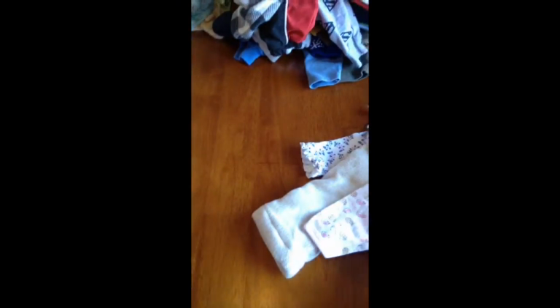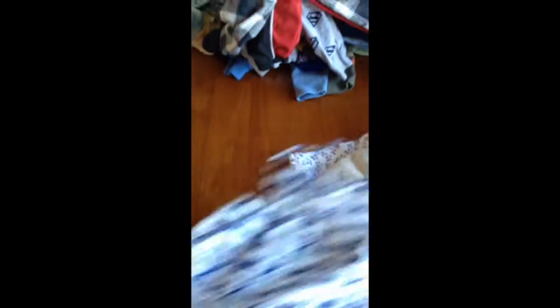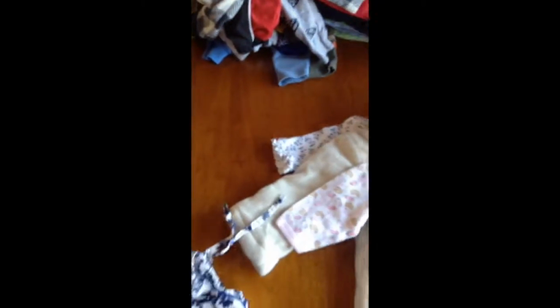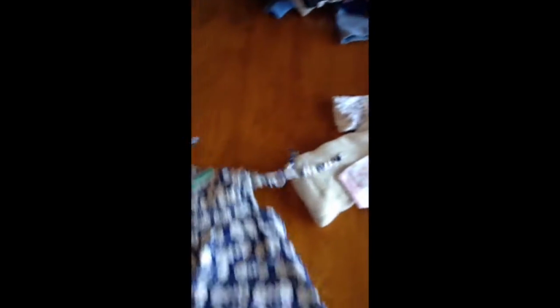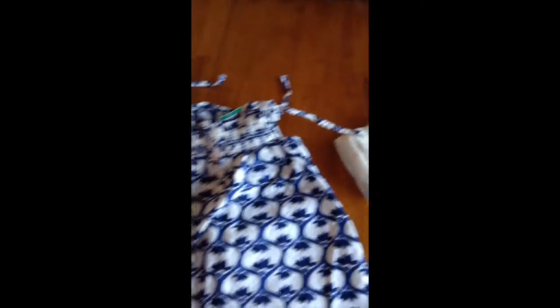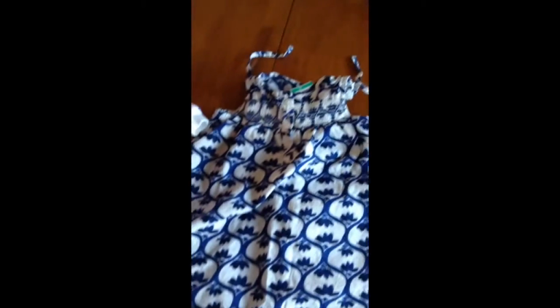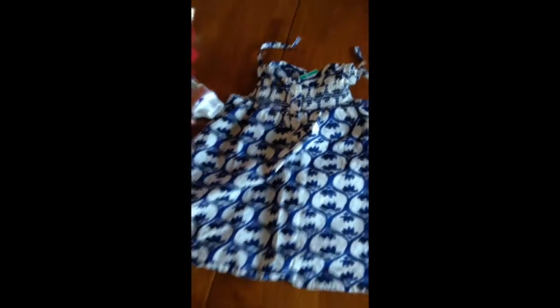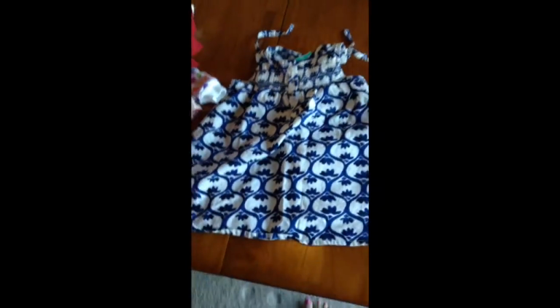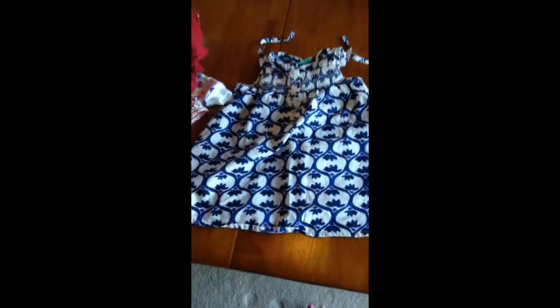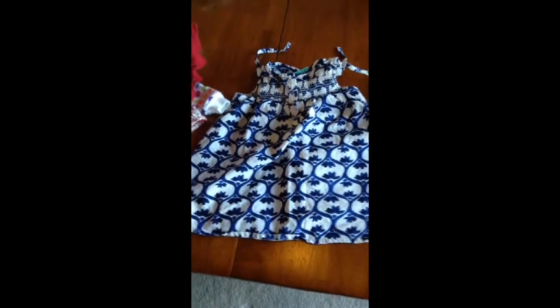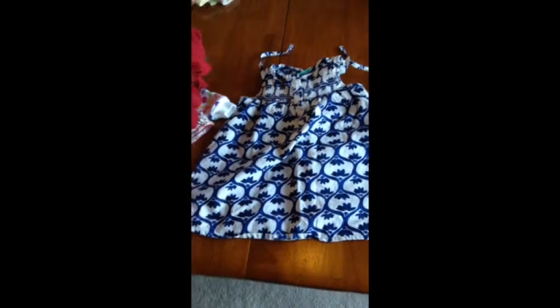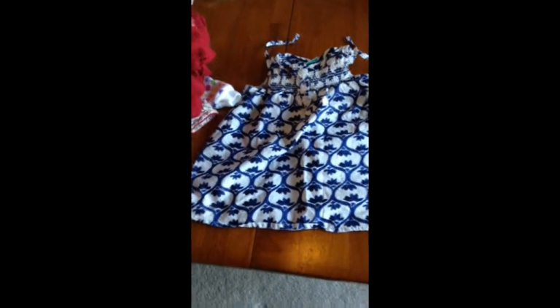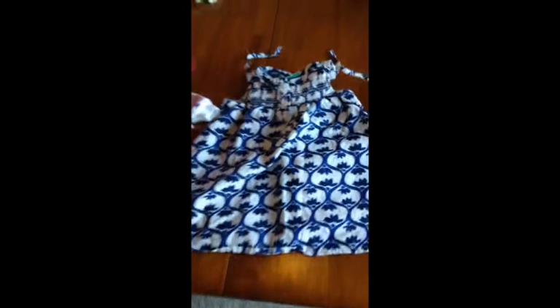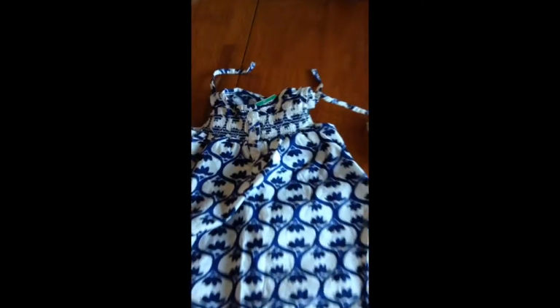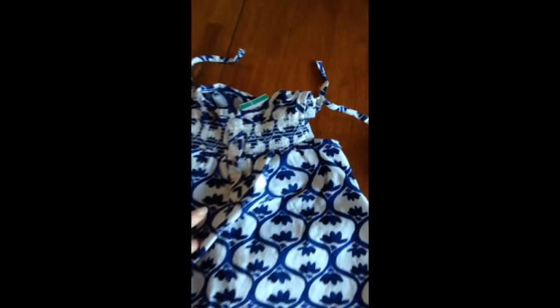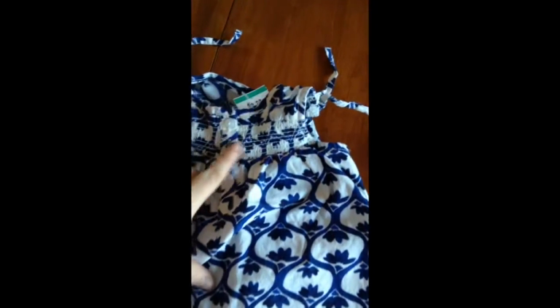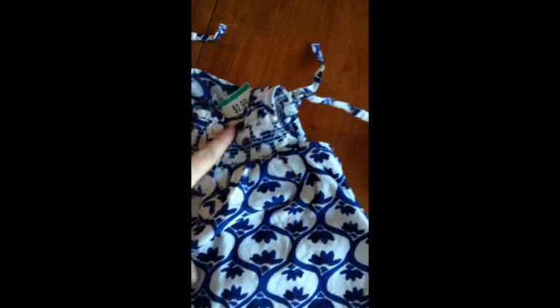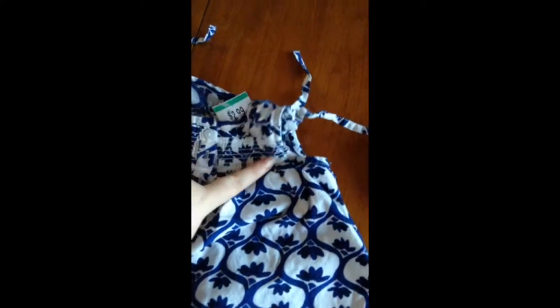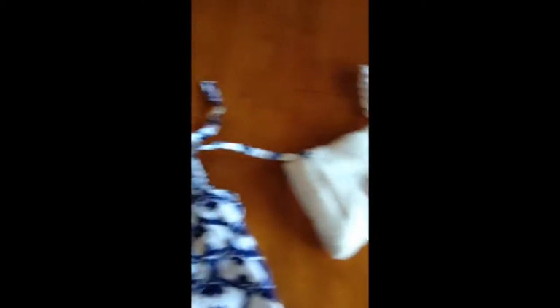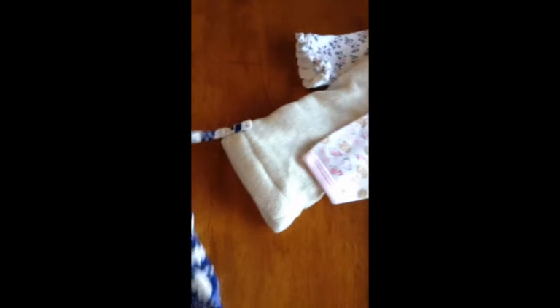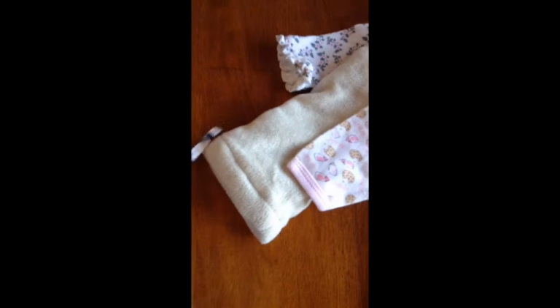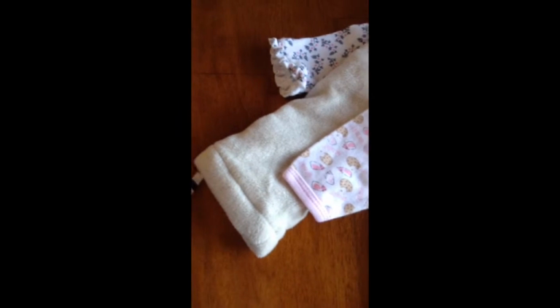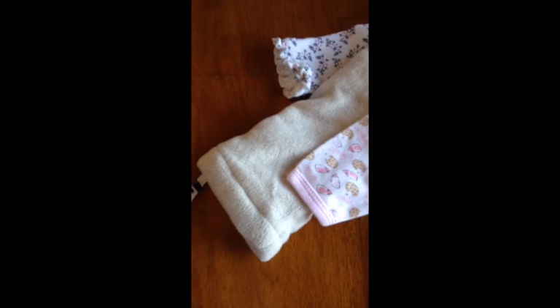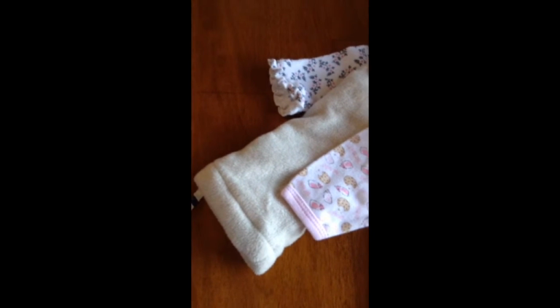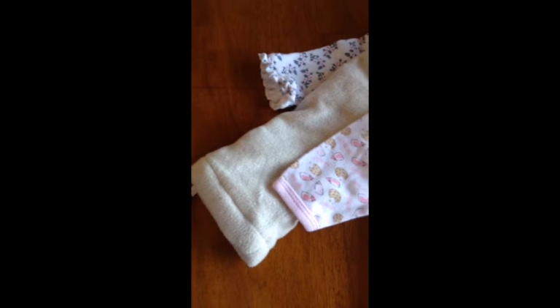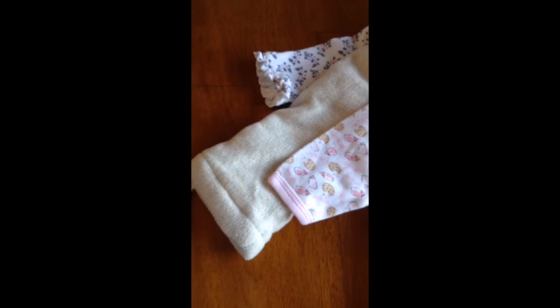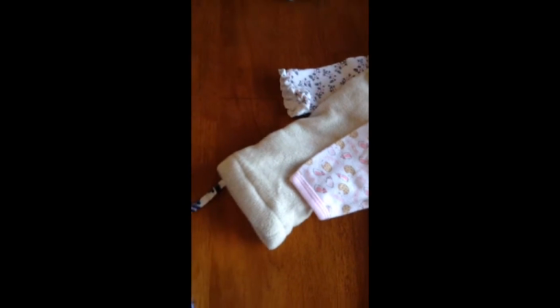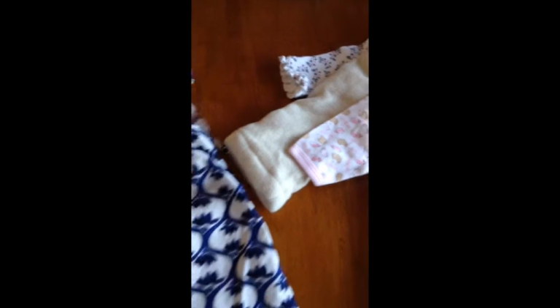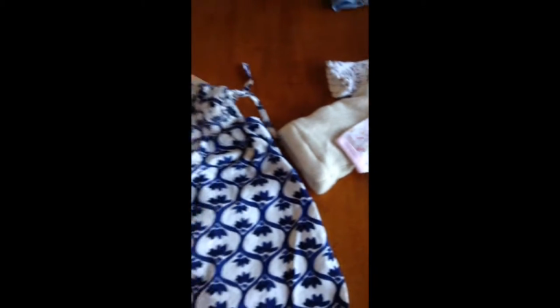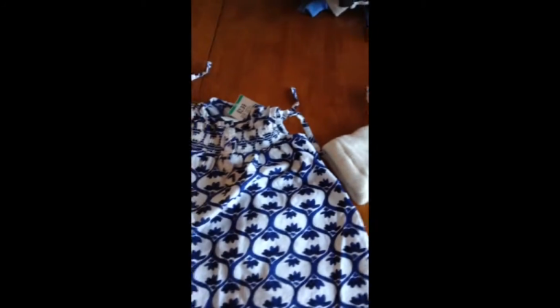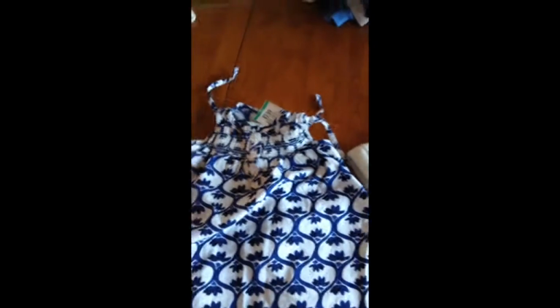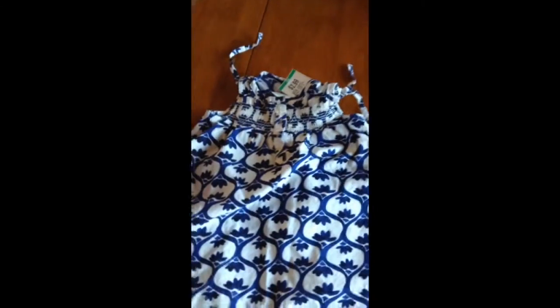Then I got this dress, which was just too cute. I love the blue and black. It has little buttons and ruching at the top. It is from Oshkosh, nine months, and it was $1.50 to $2.00.